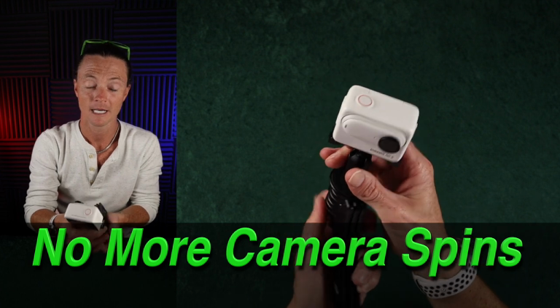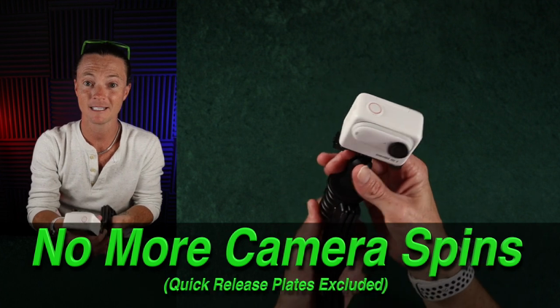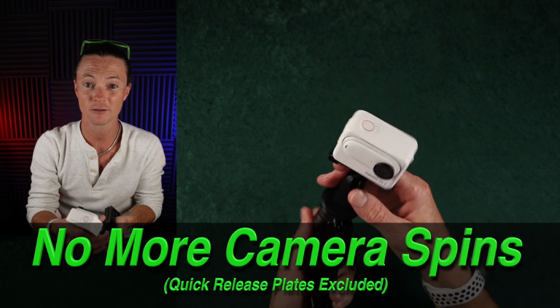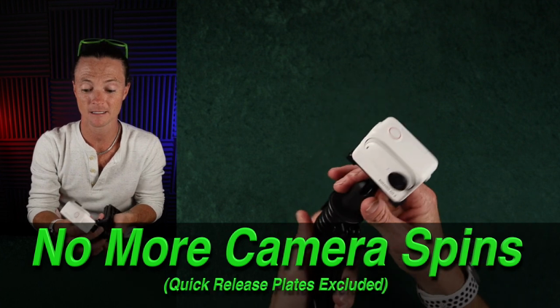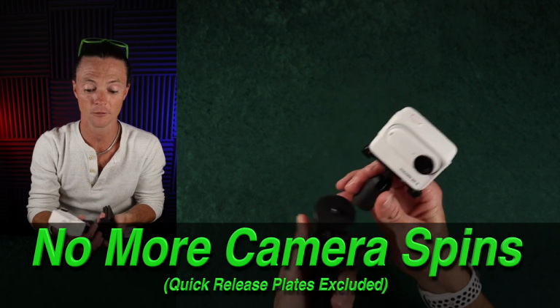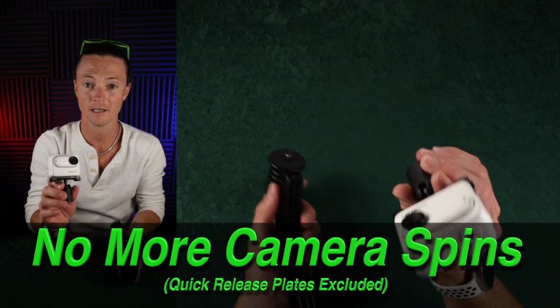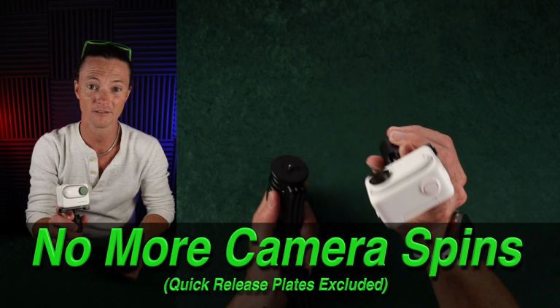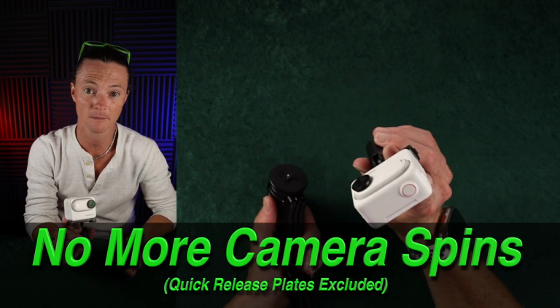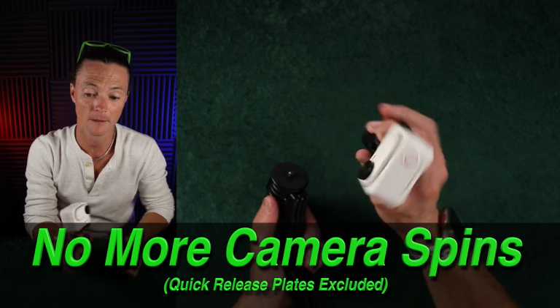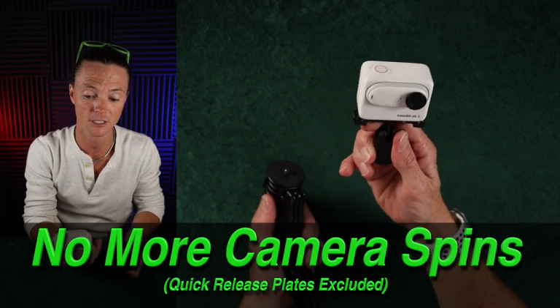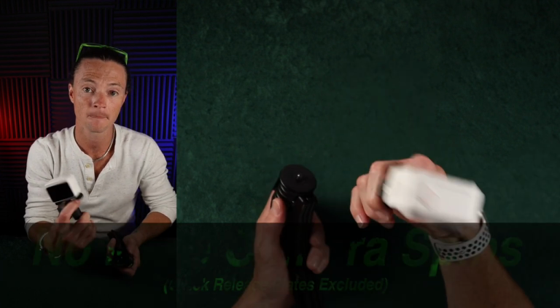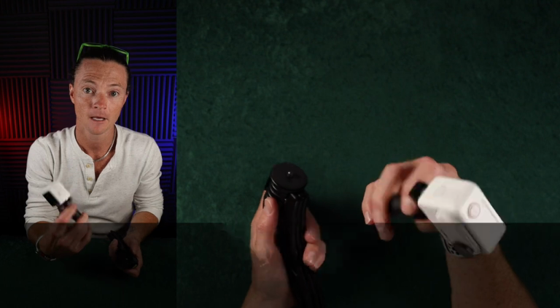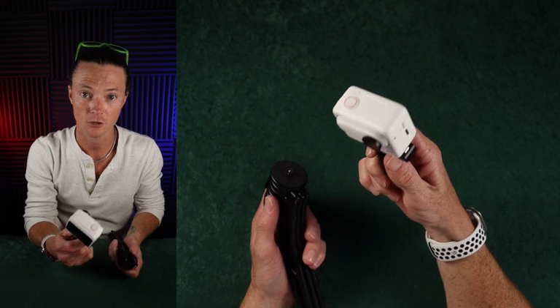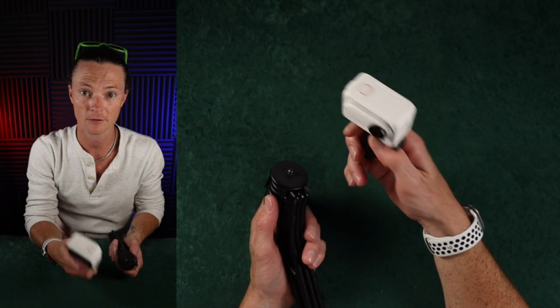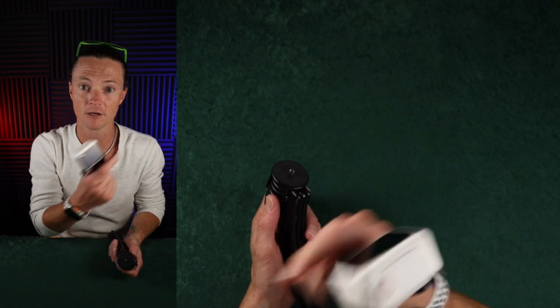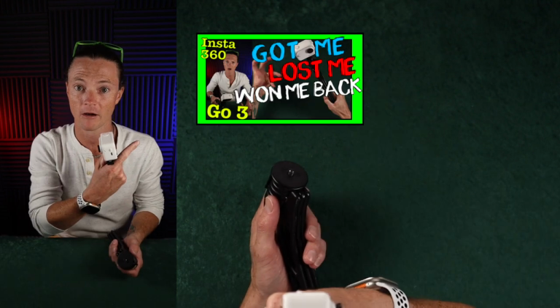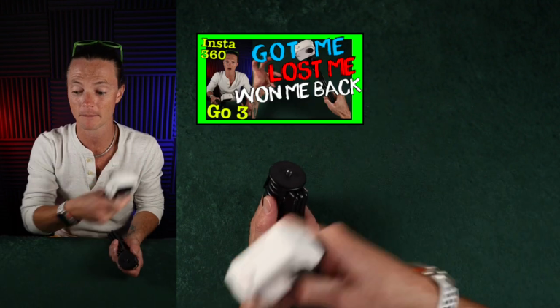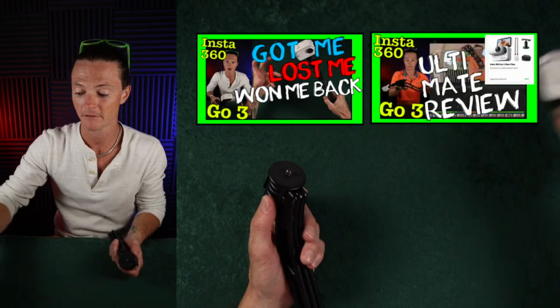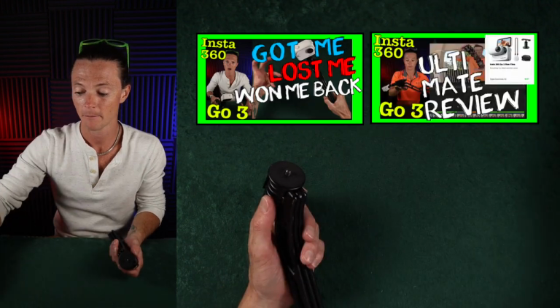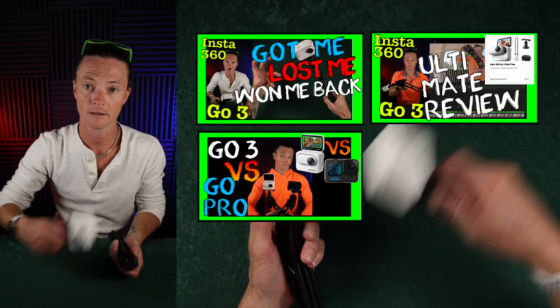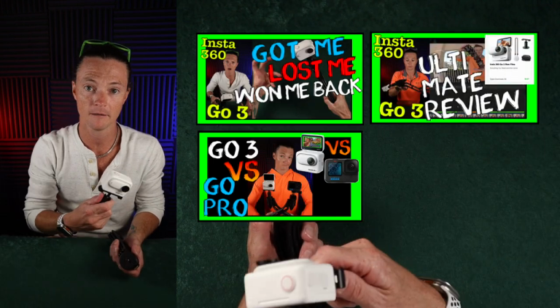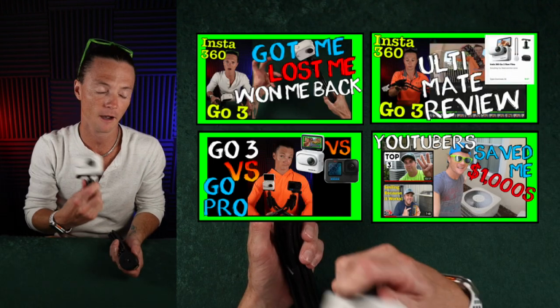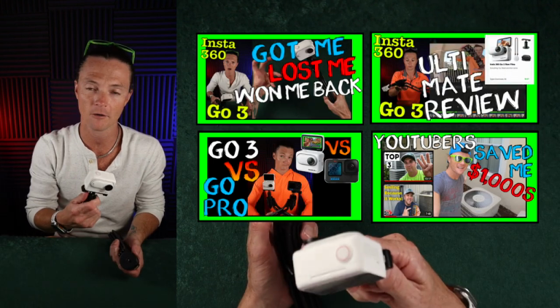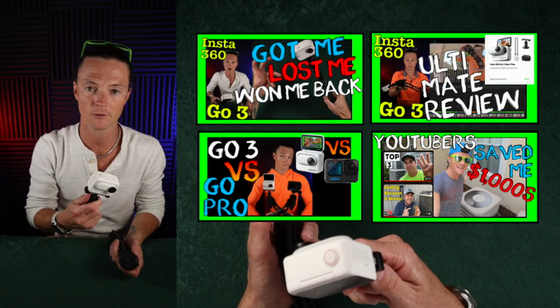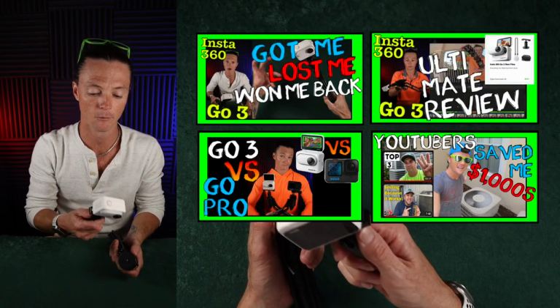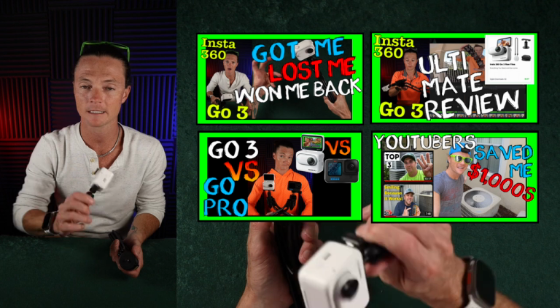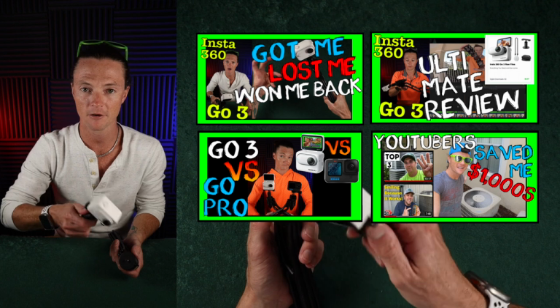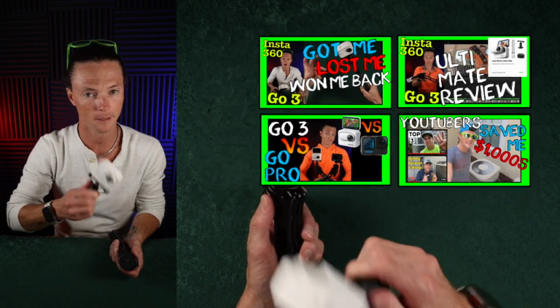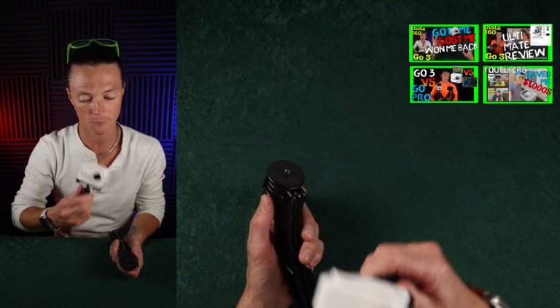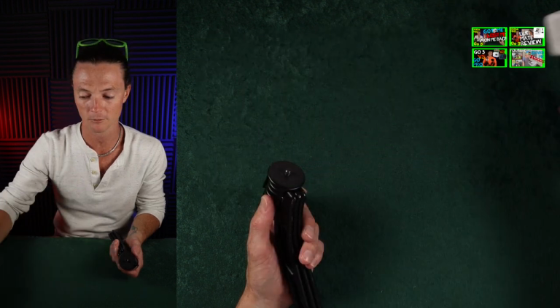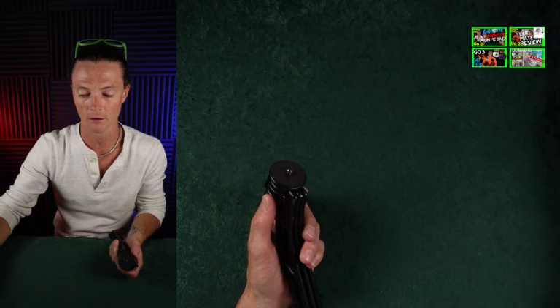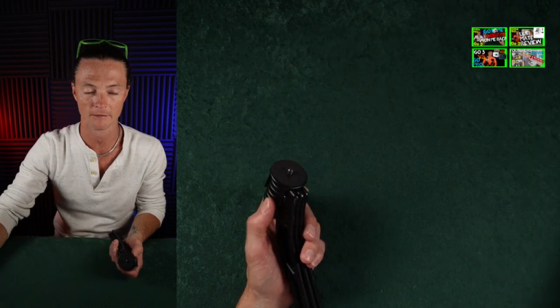And this is the Insta360 GO 3. If you haven't seen me talk about this yet, you should go check out those videos — I'll have them up above. But I've fallen in love with this camera. It's not perfect, but it works really well and I love it.